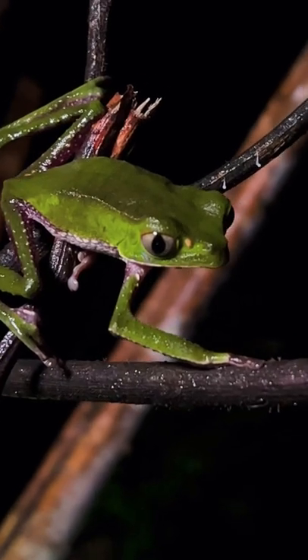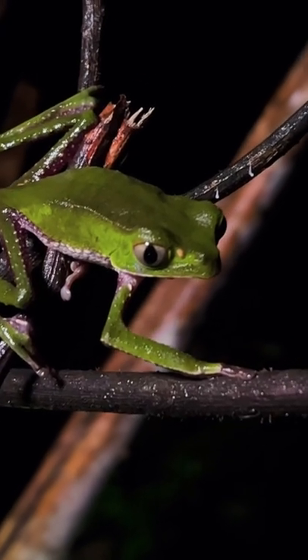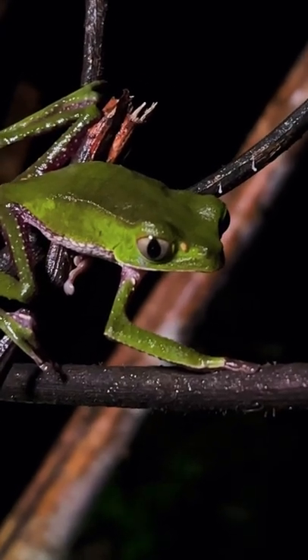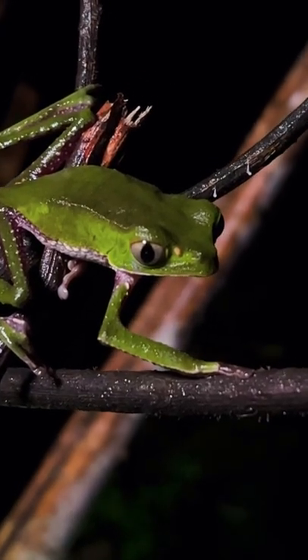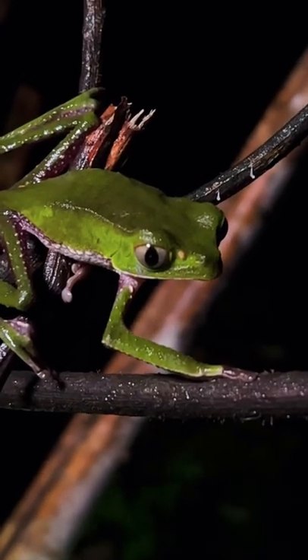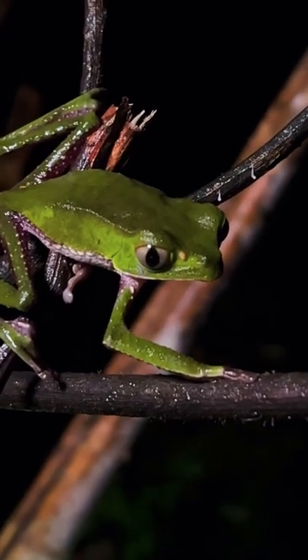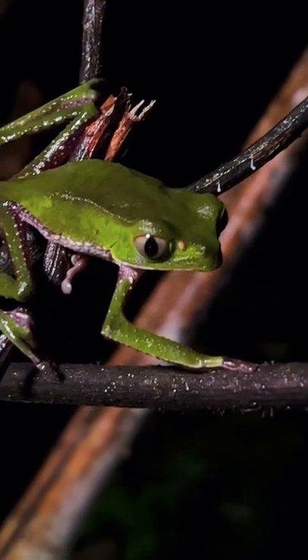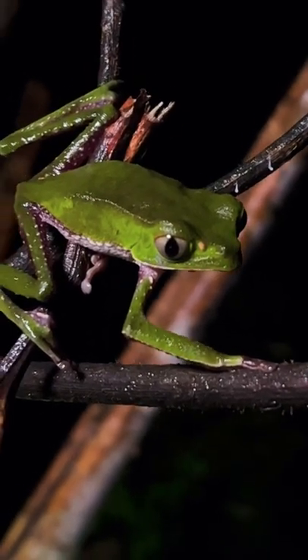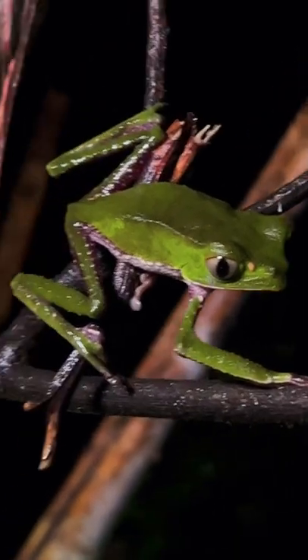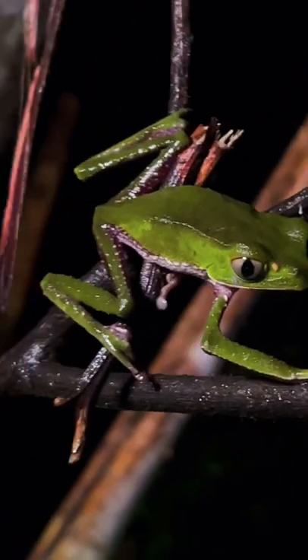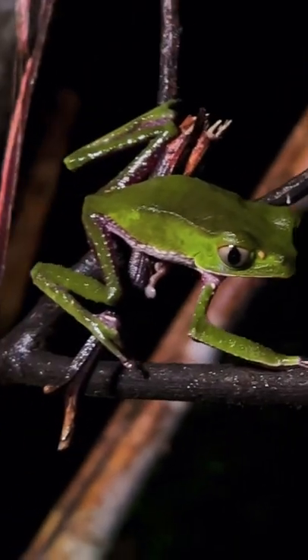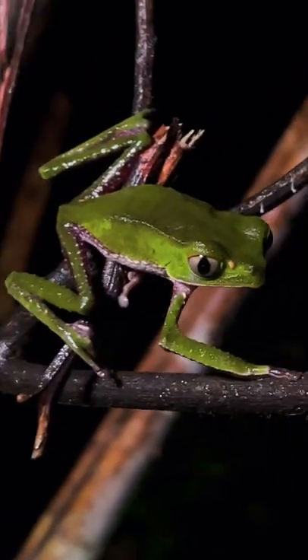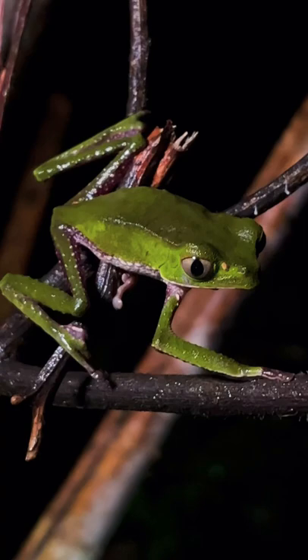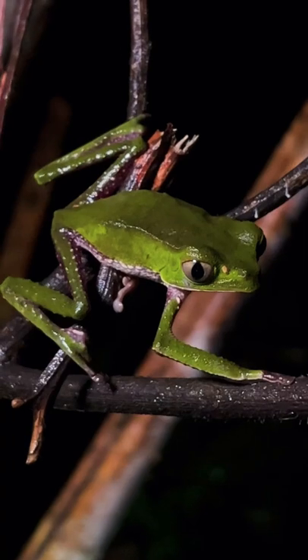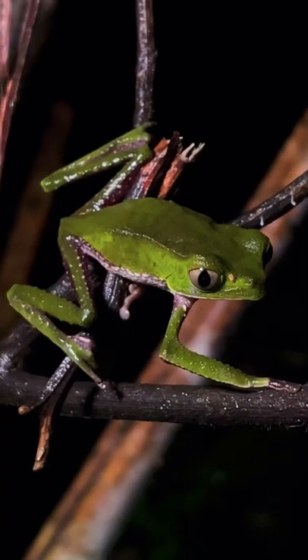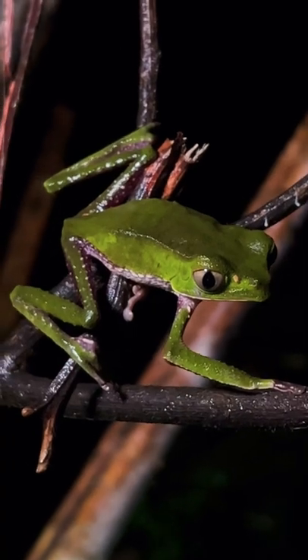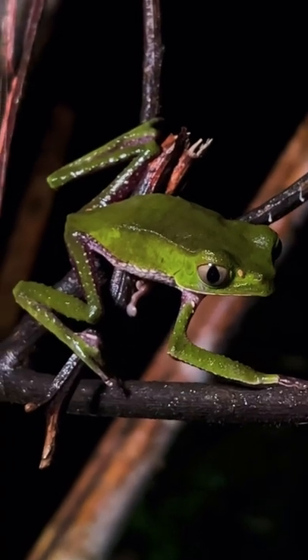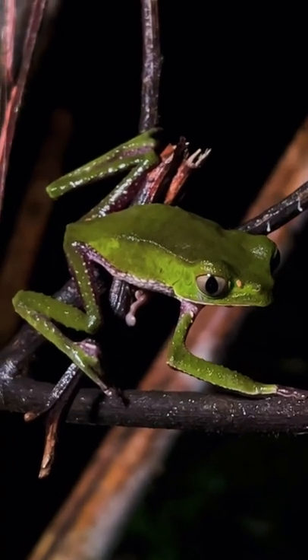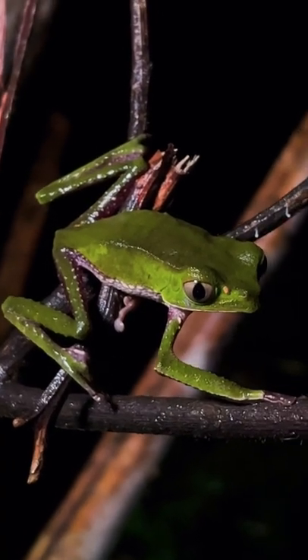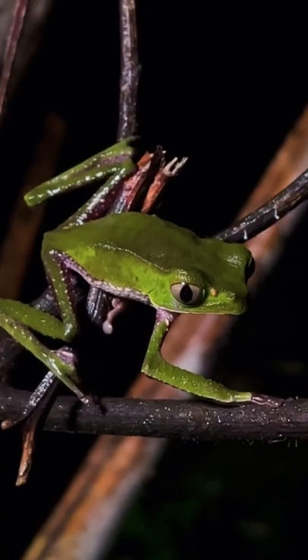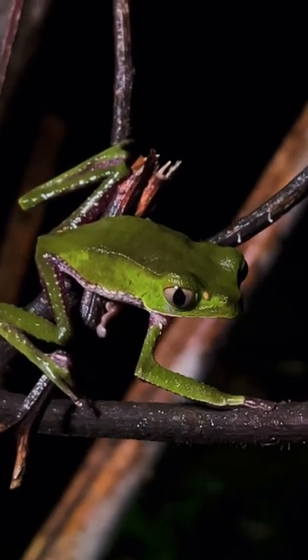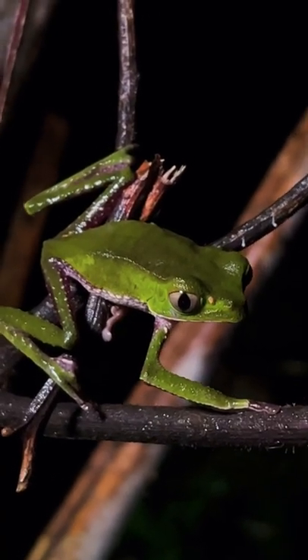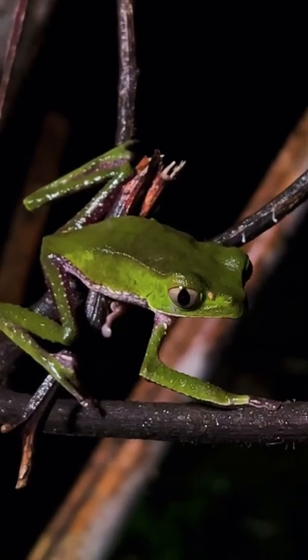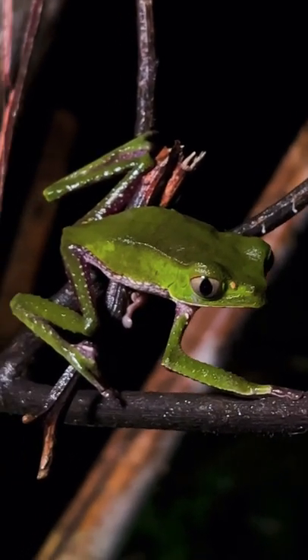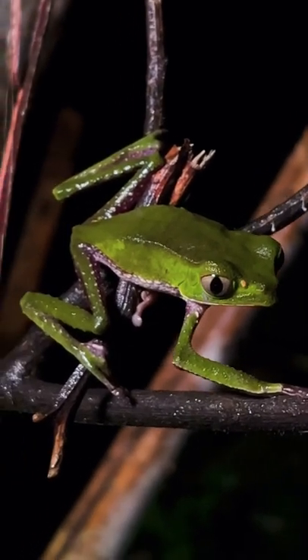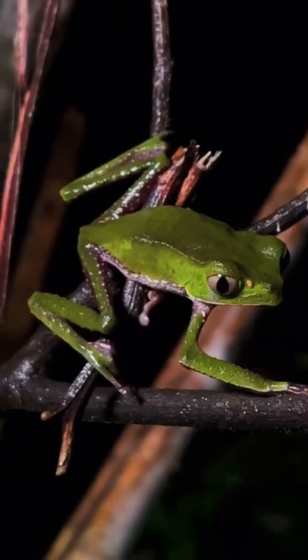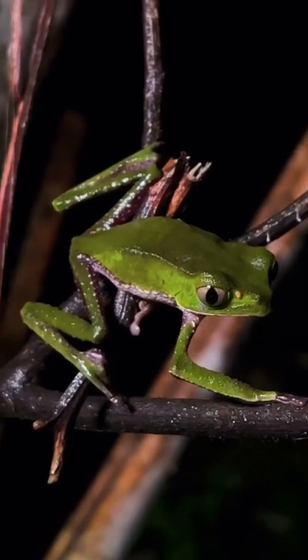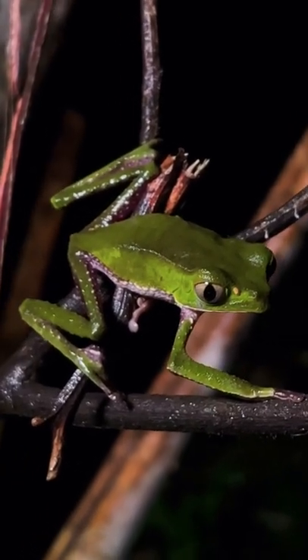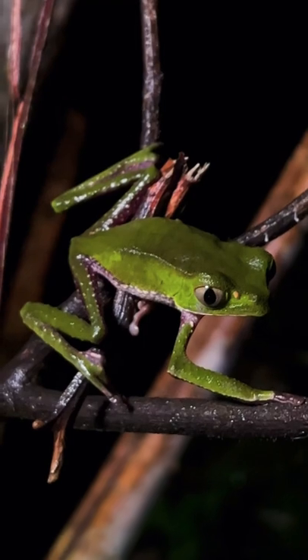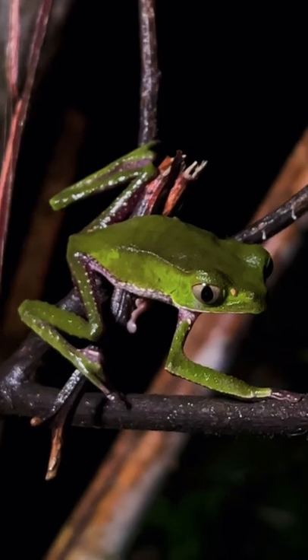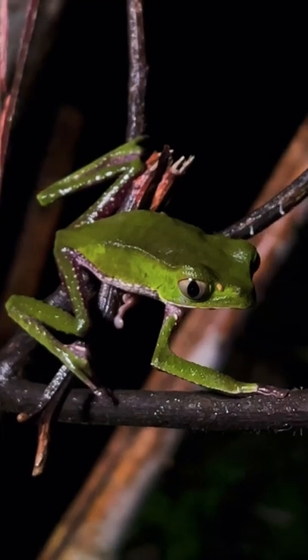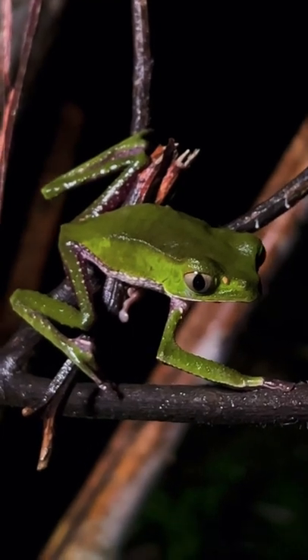One of the things that's very common in all of the leaf frogs are those long, lanky front arms and super skinny hind legs.